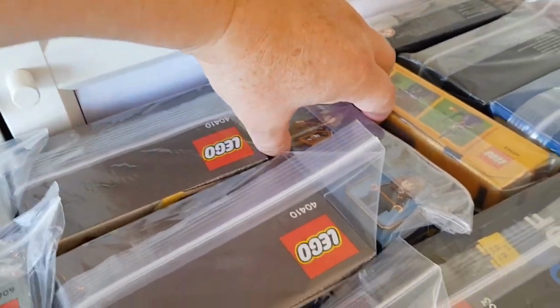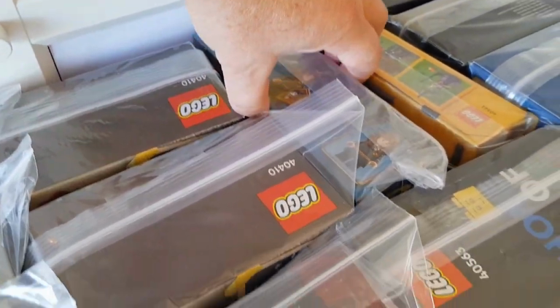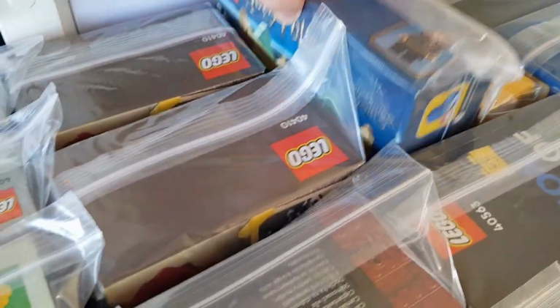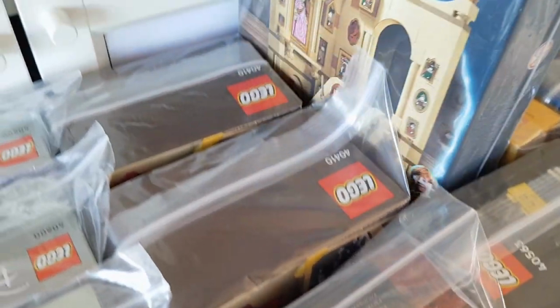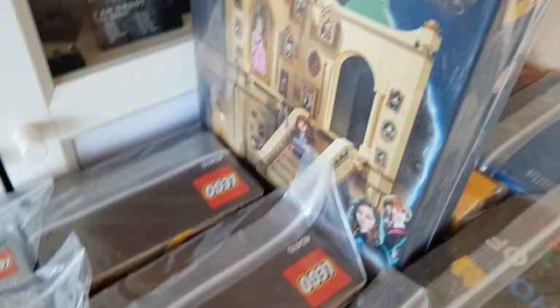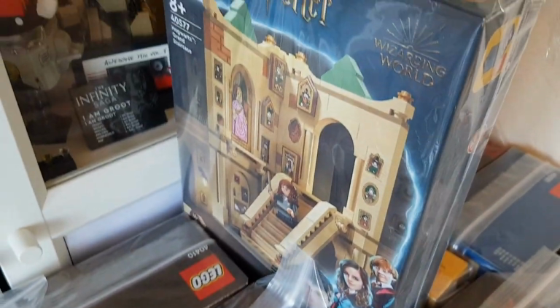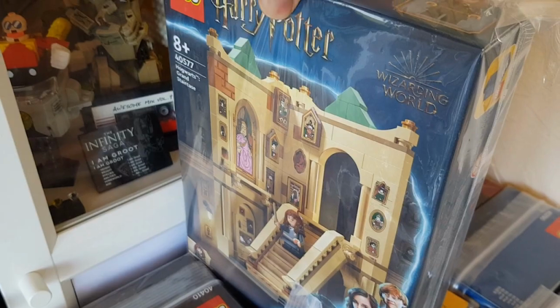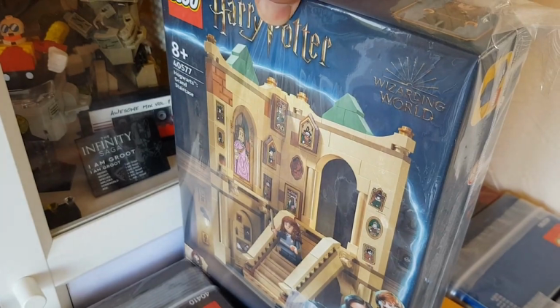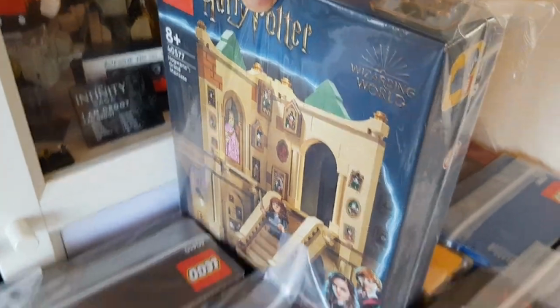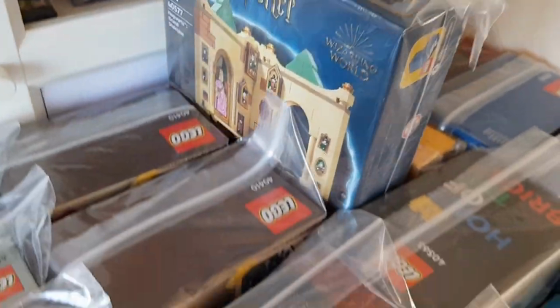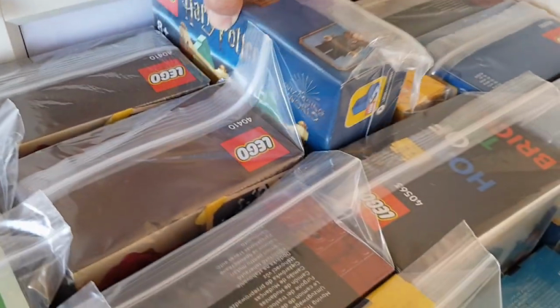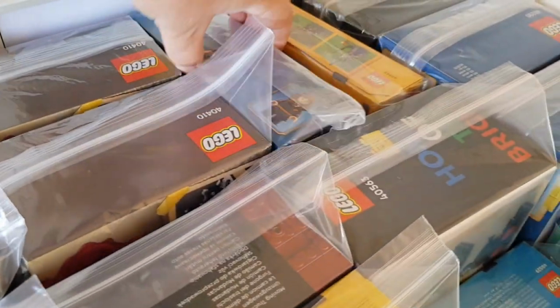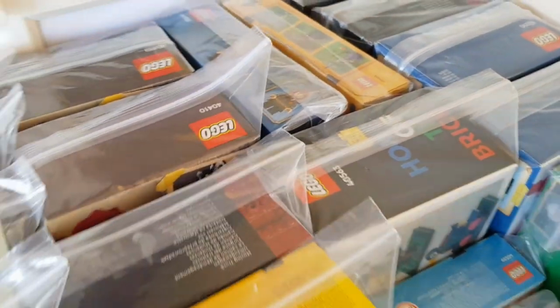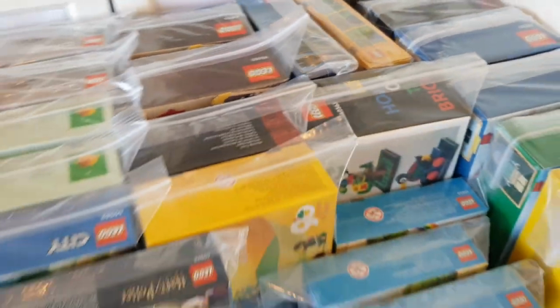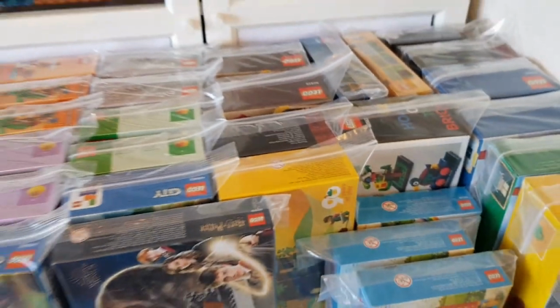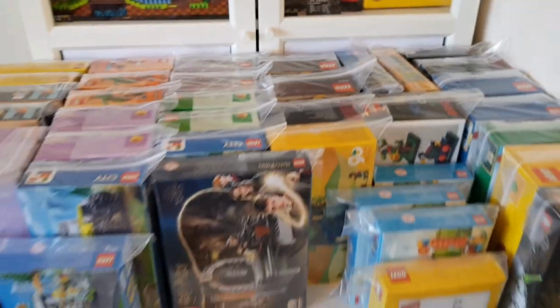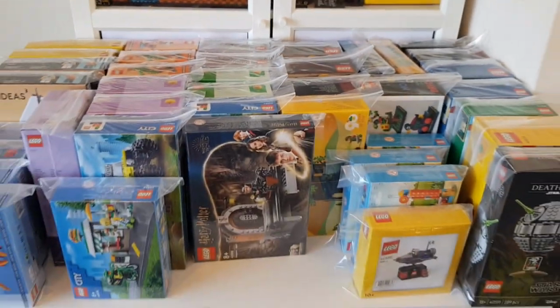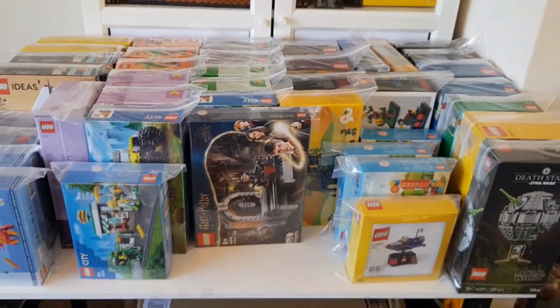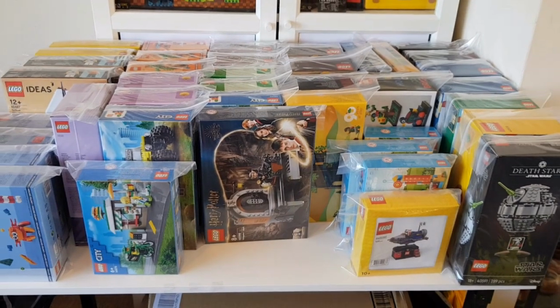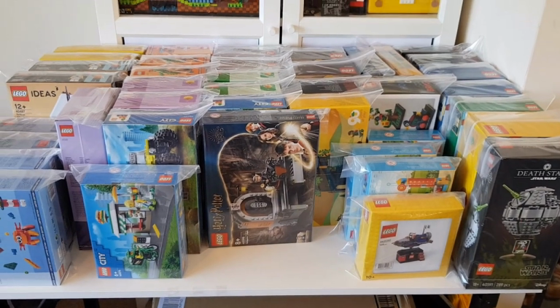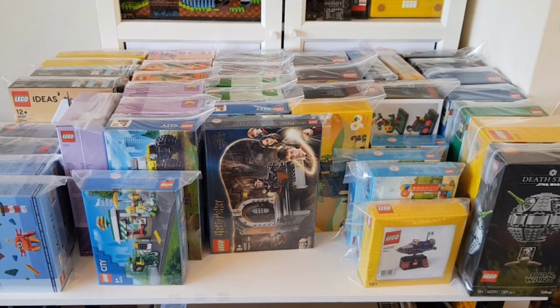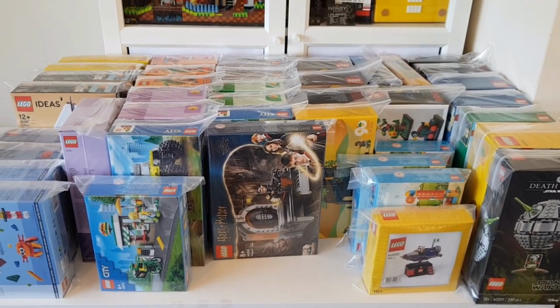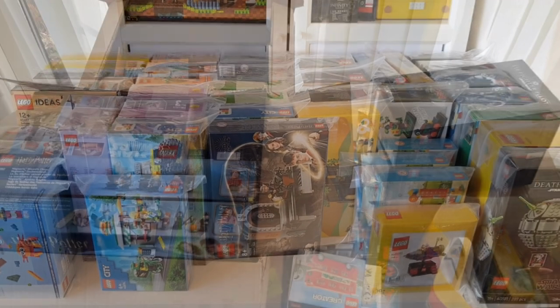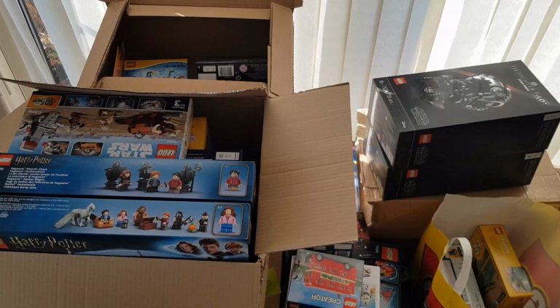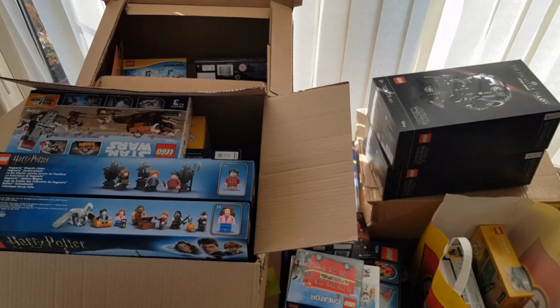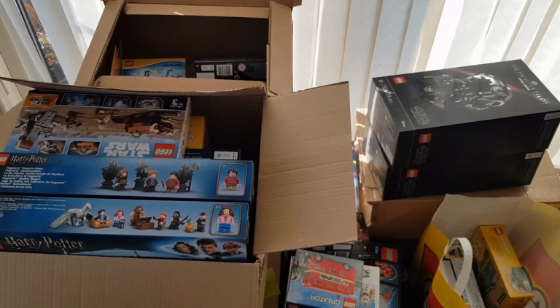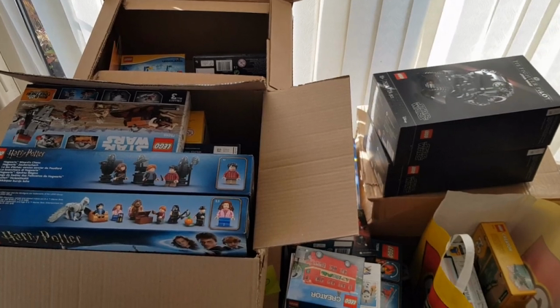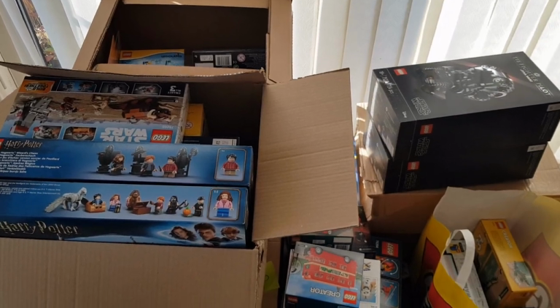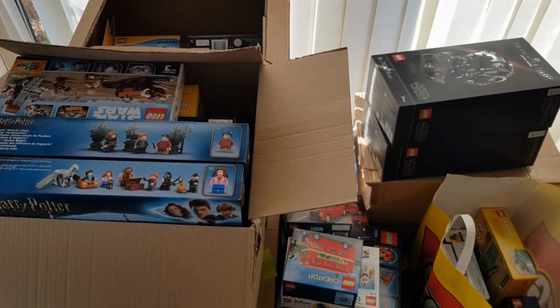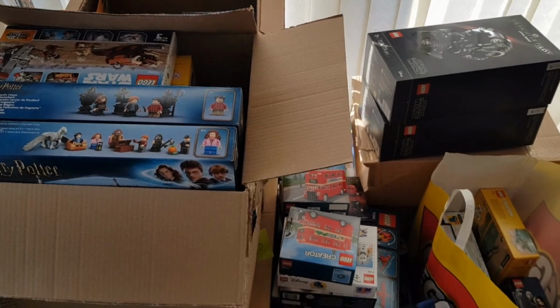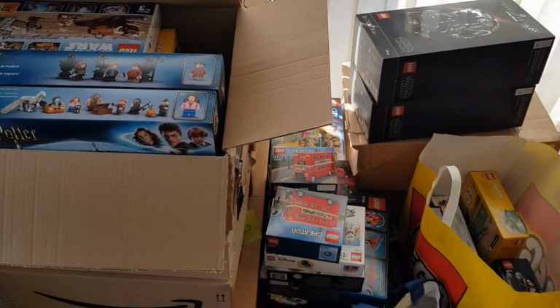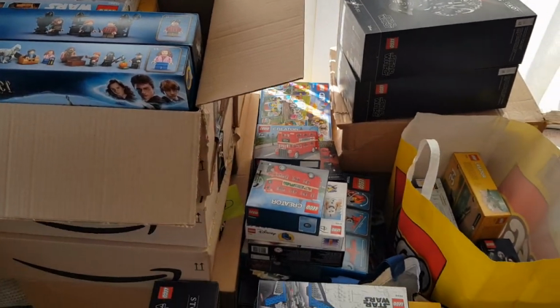I've also got the grand staircase - they go for quite a bit of money these days. Just wanted to show you through some of the promos. In the other part of my lounge there's a load of sets that still need to be bagged up, and some of the larger sets as well.